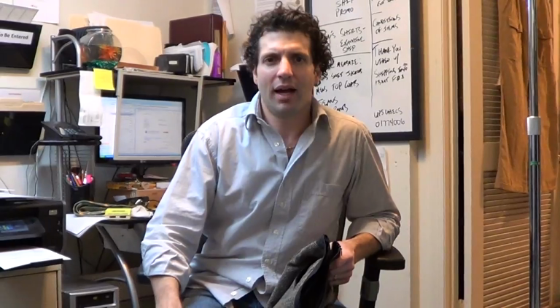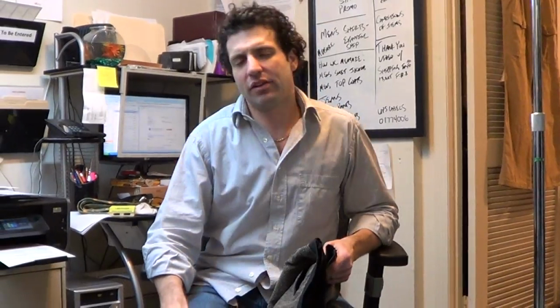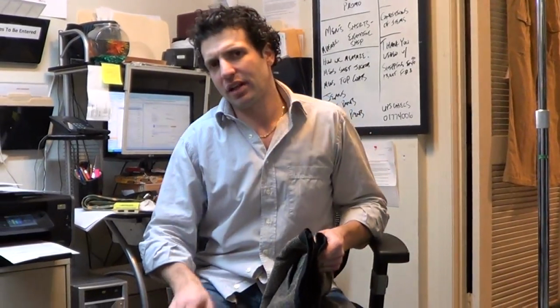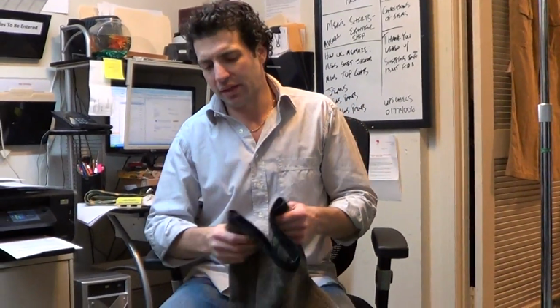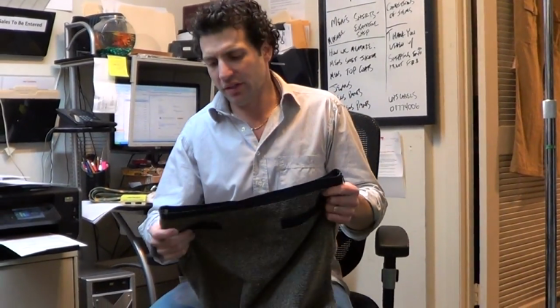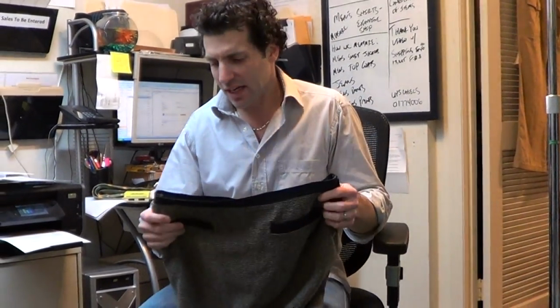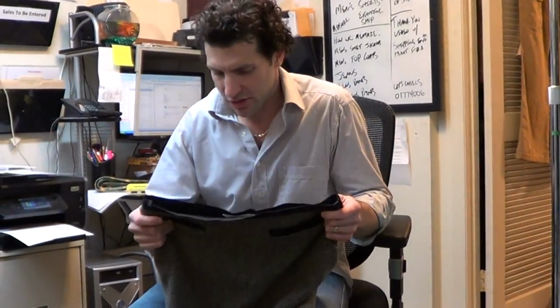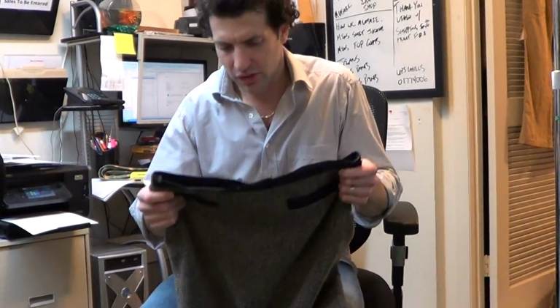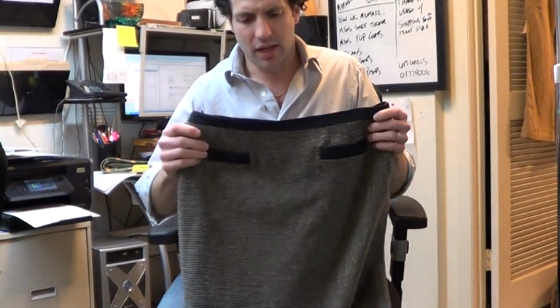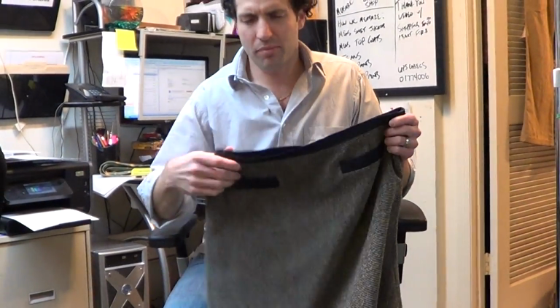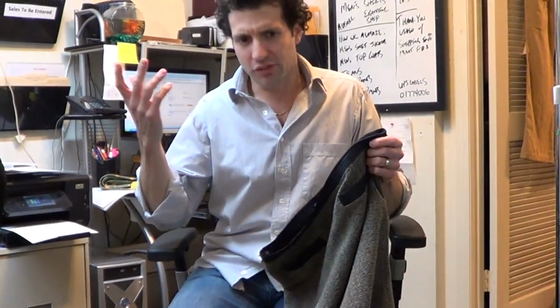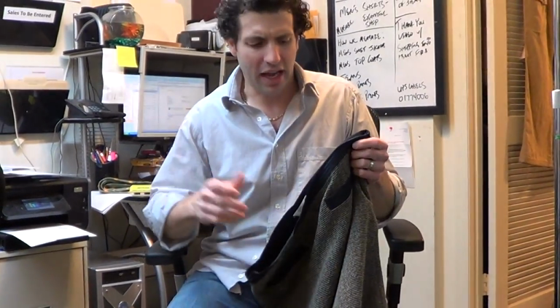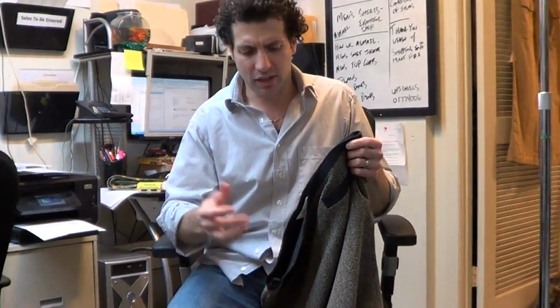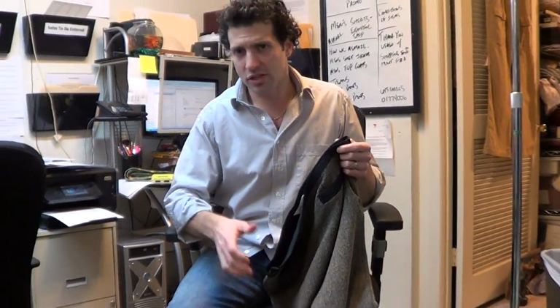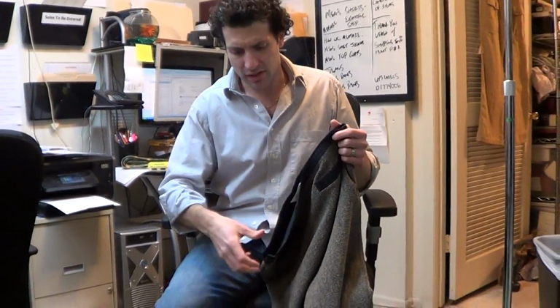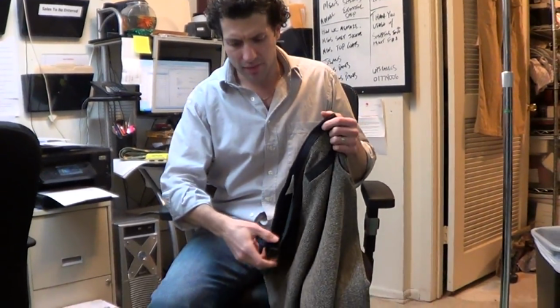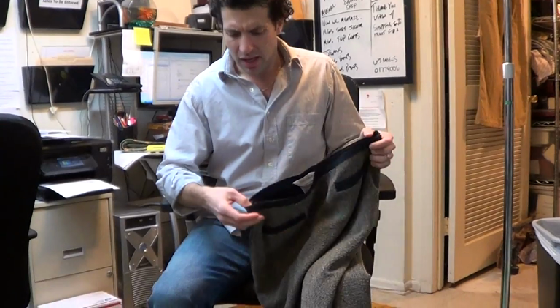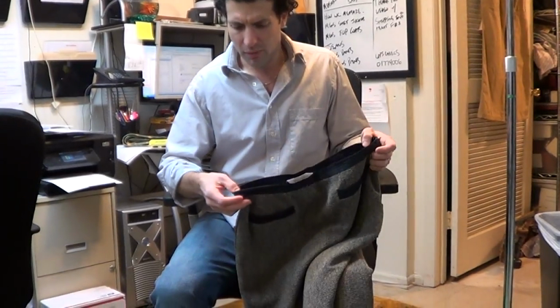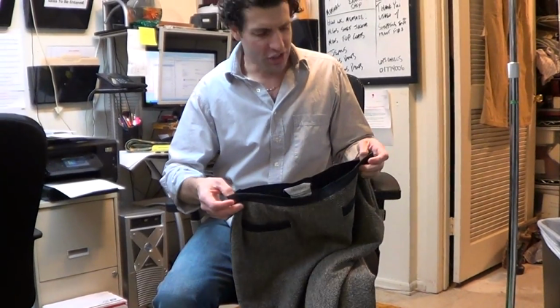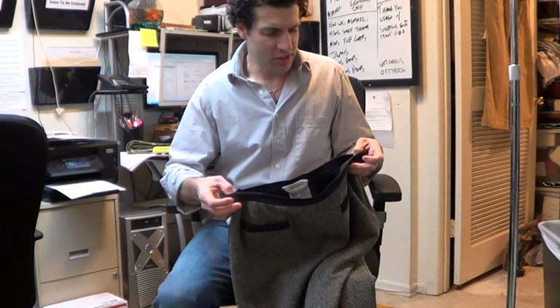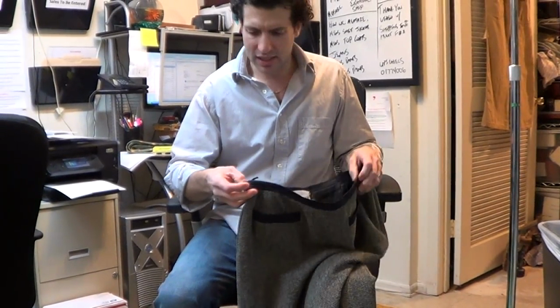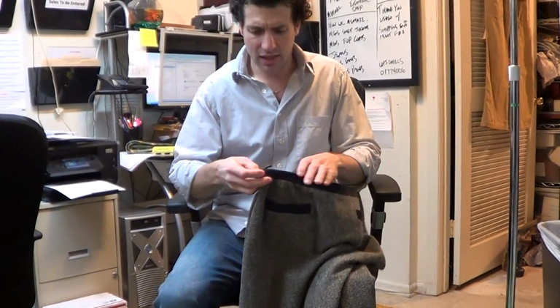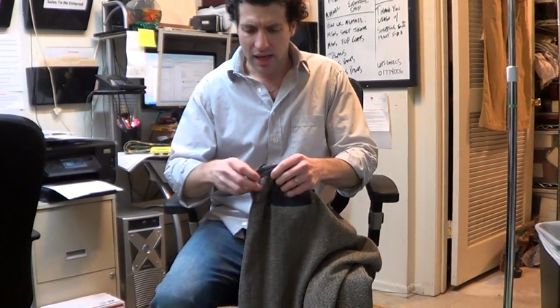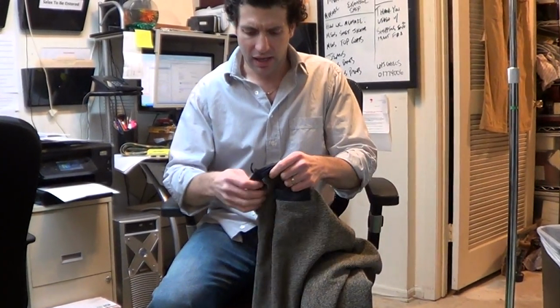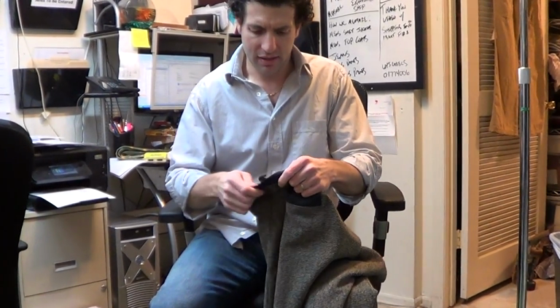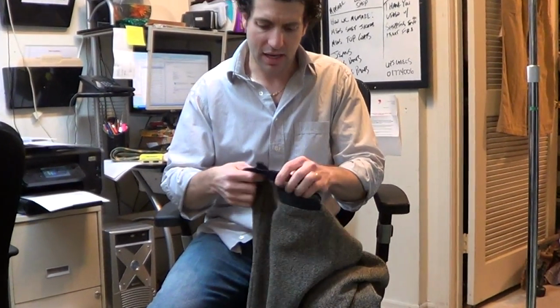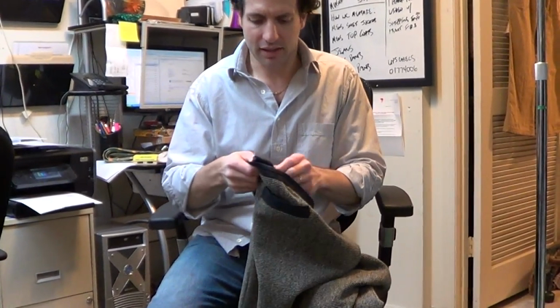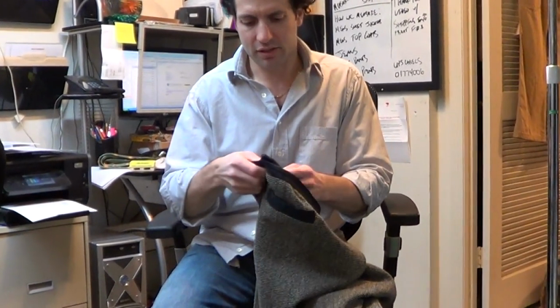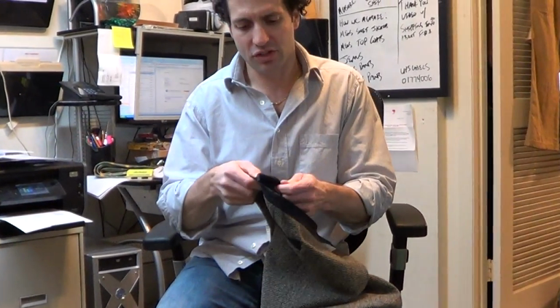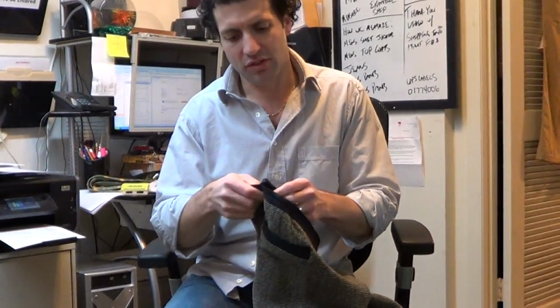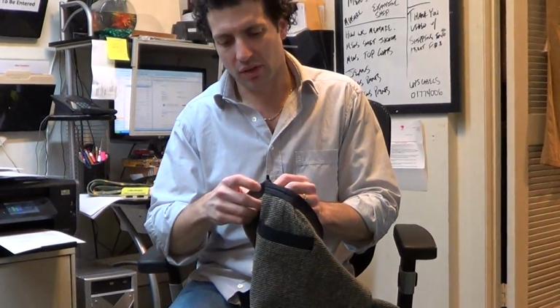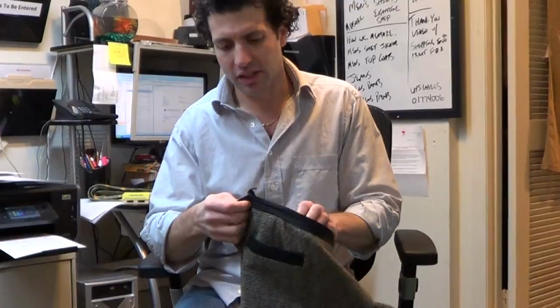Hi there. Just a couple quick notes on this Max Mara skirt. Pictures look accurate and the measurements are there, but we mentioned that it was taken in, and that's the kind of thing I like to just show on a video.